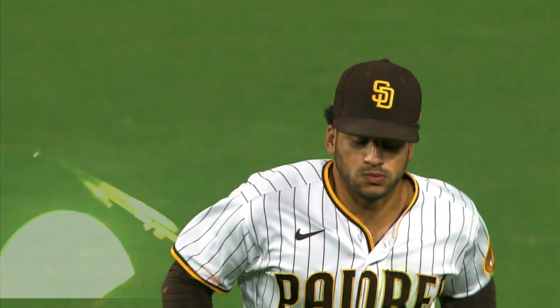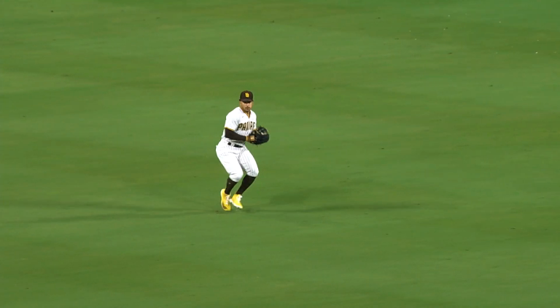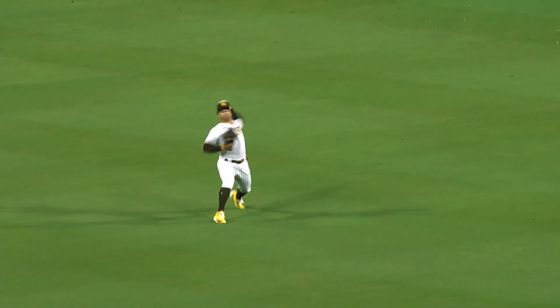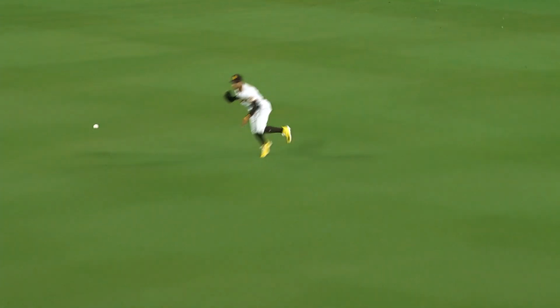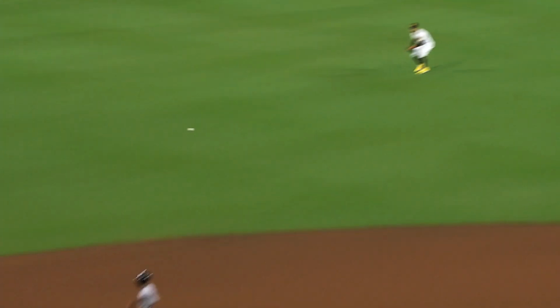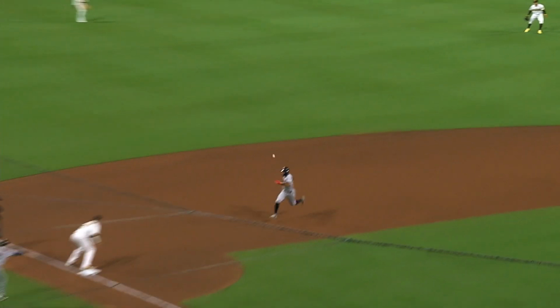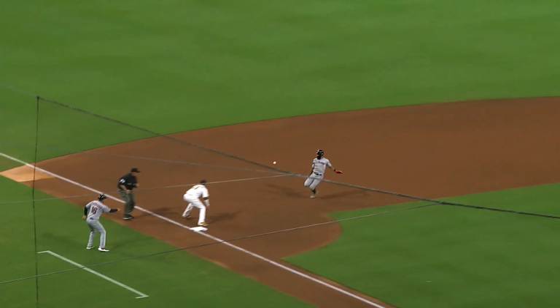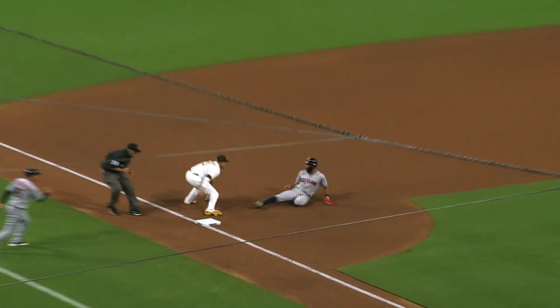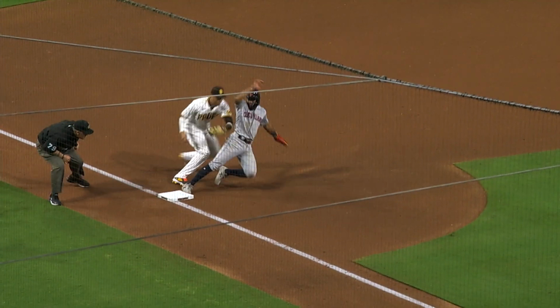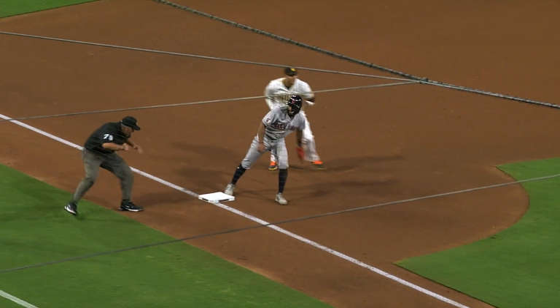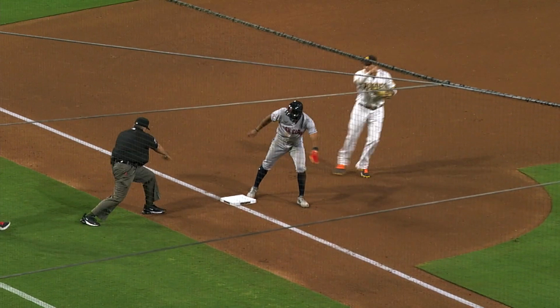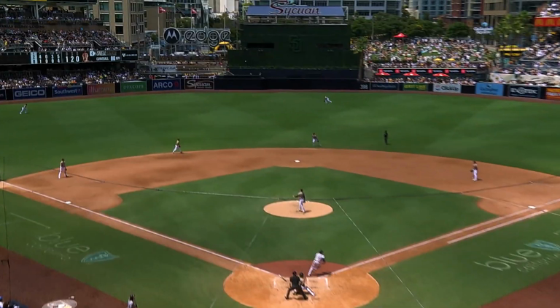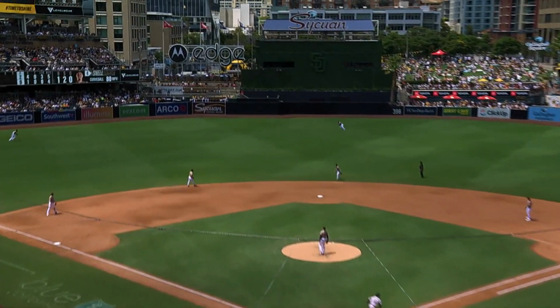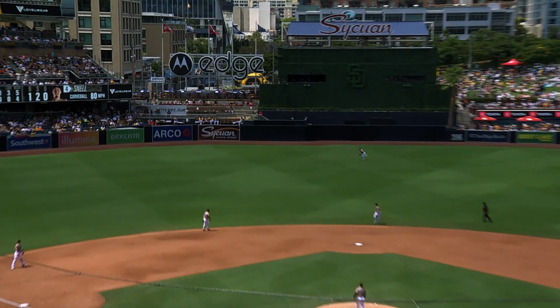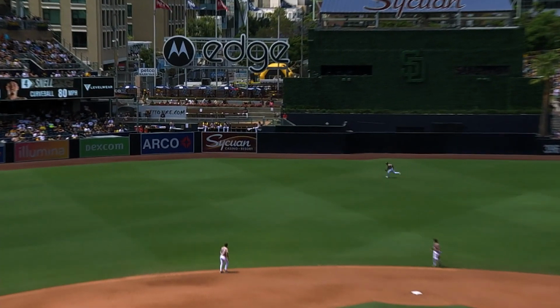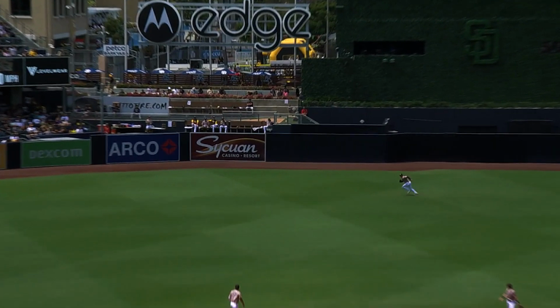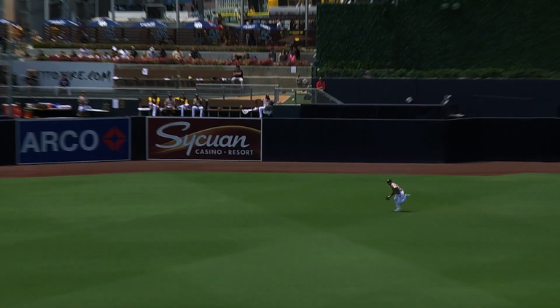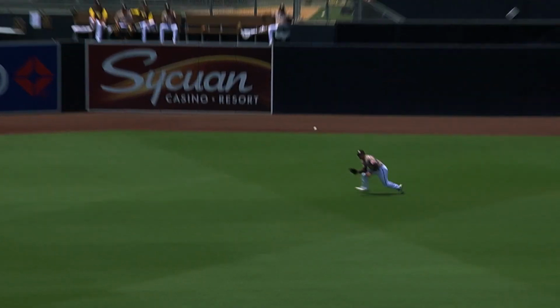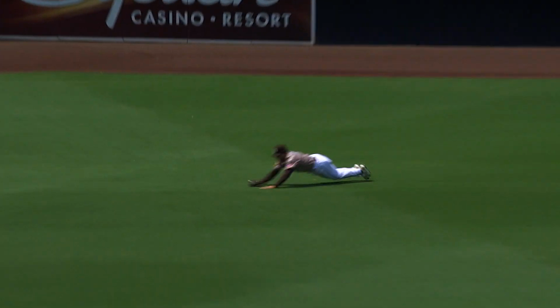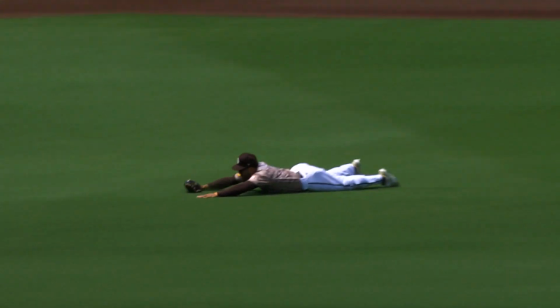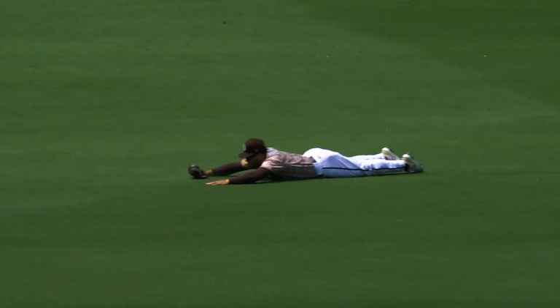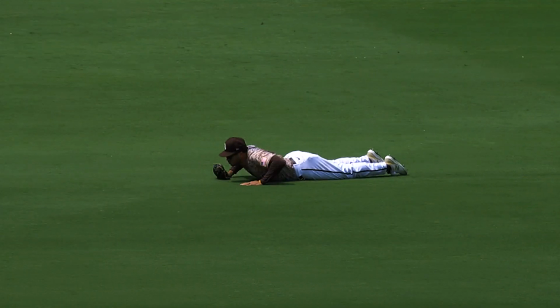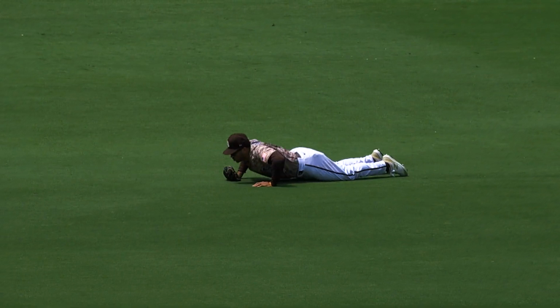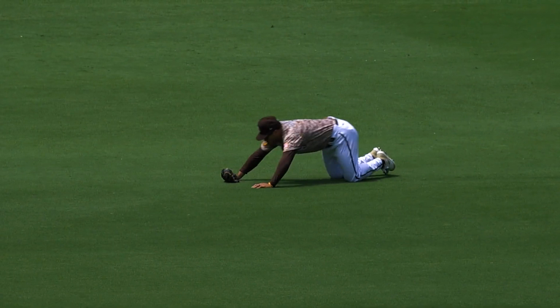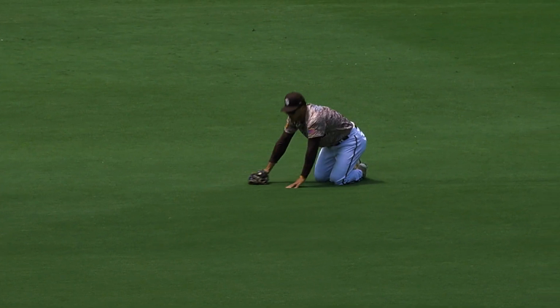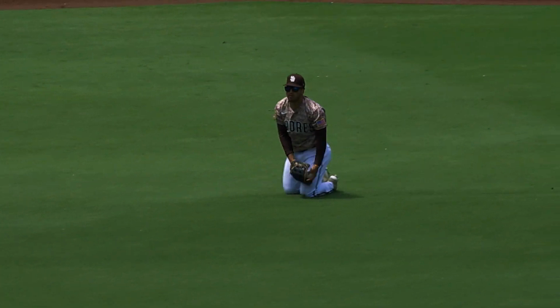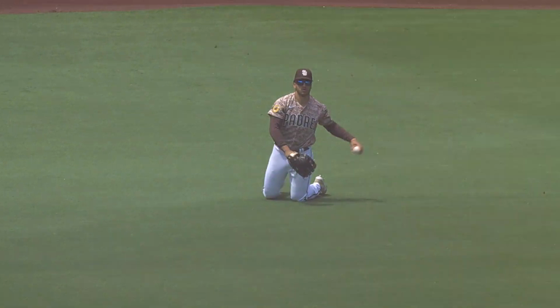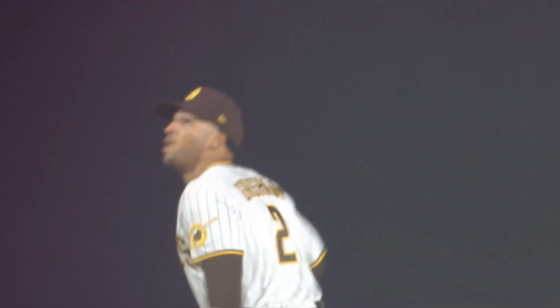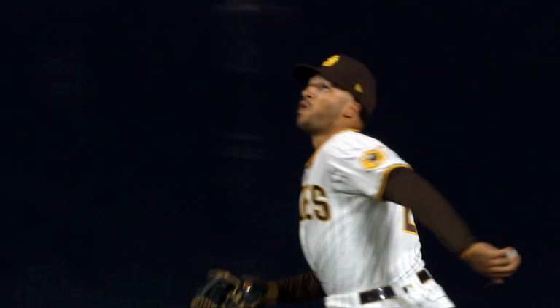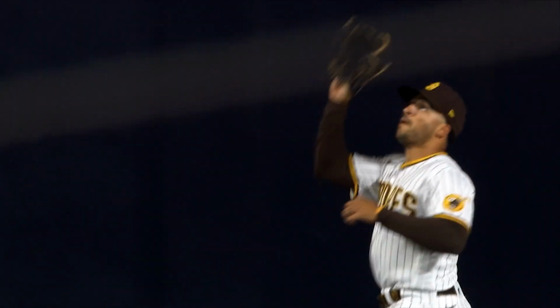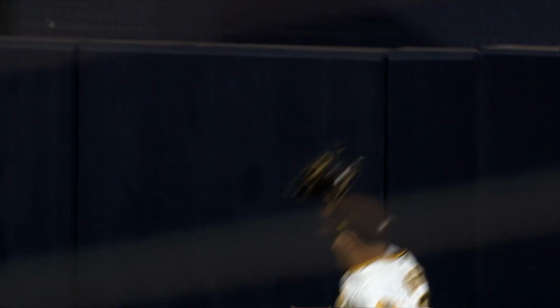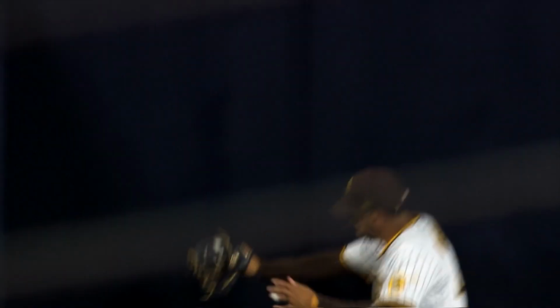Being waved around. The throw to third, and he will be out. Left center, and on the run is Grisham, laying it out to make the catch in left center. My man Trent Grisham can play some center field.